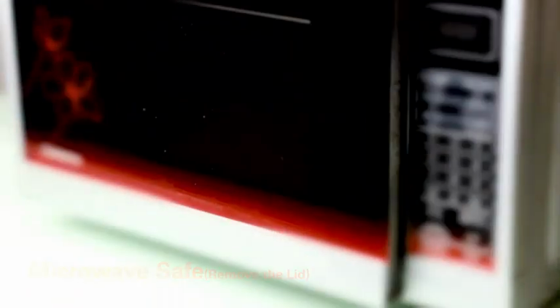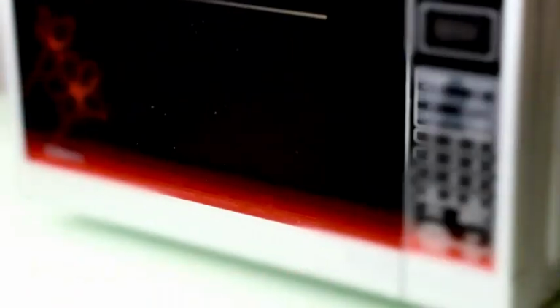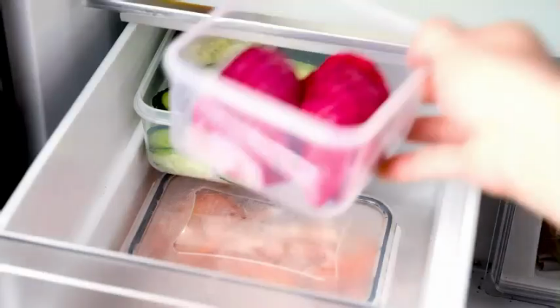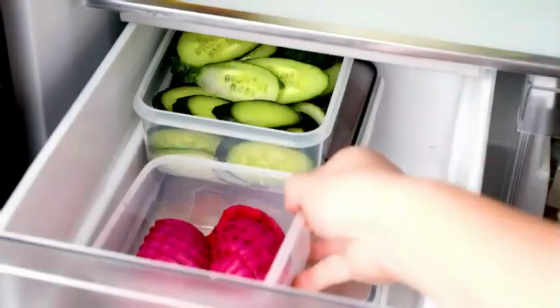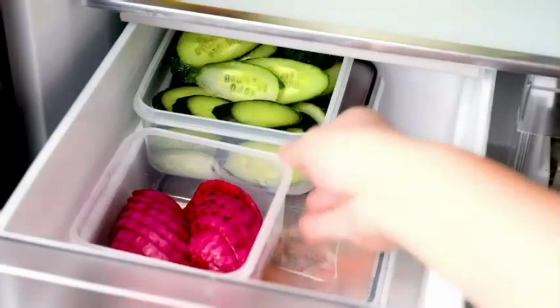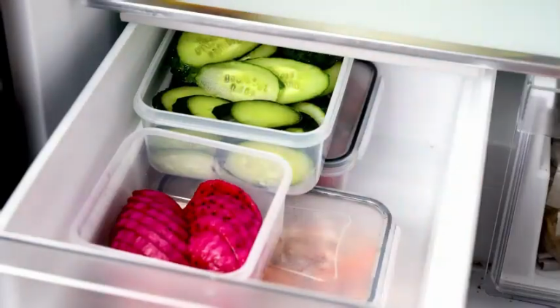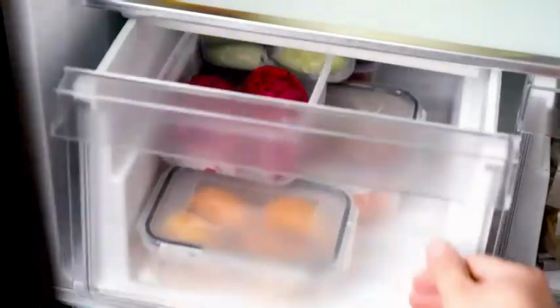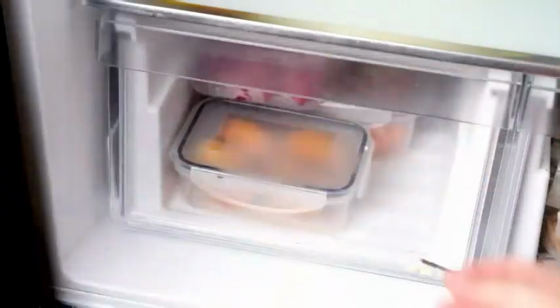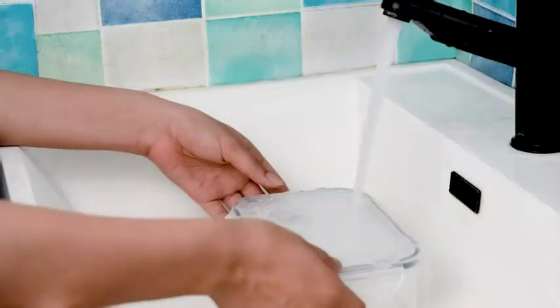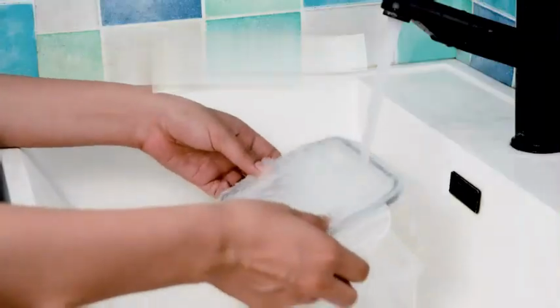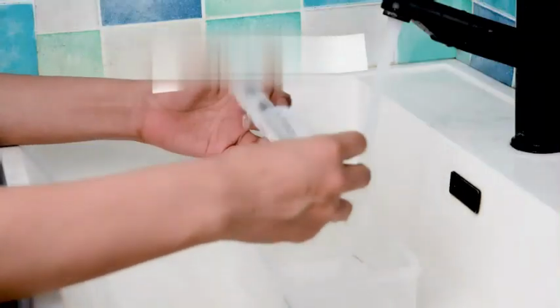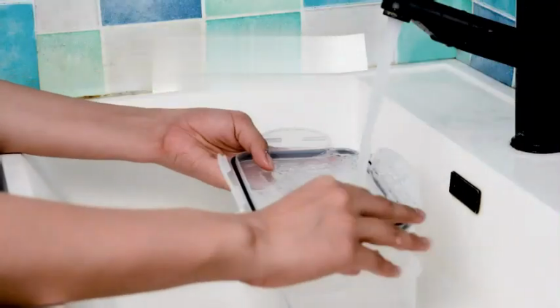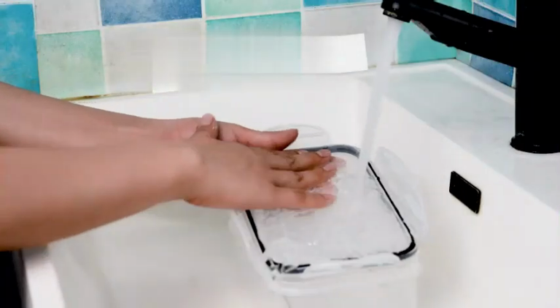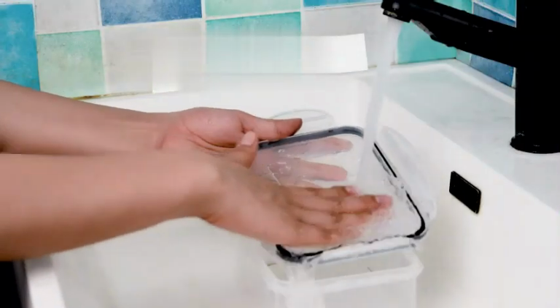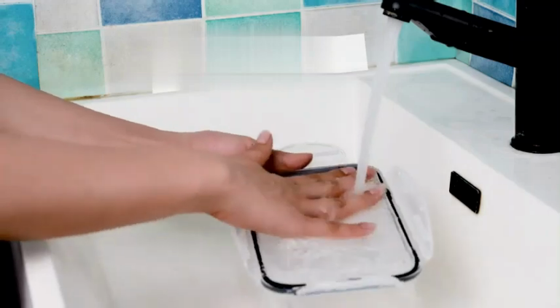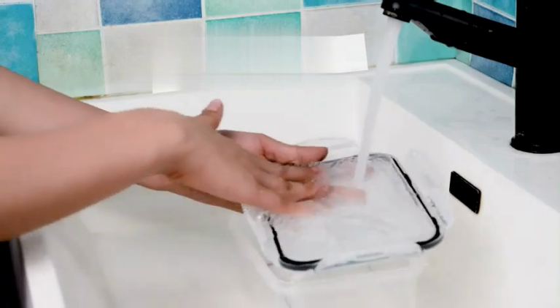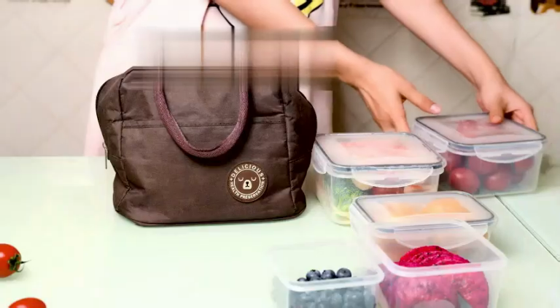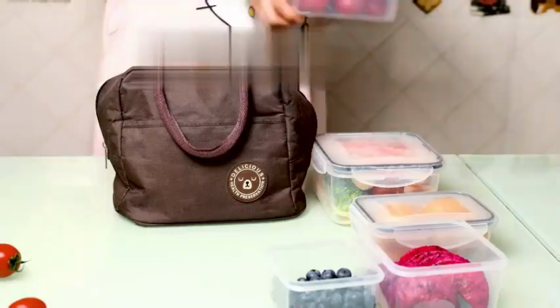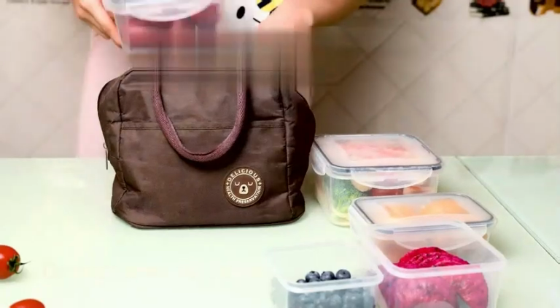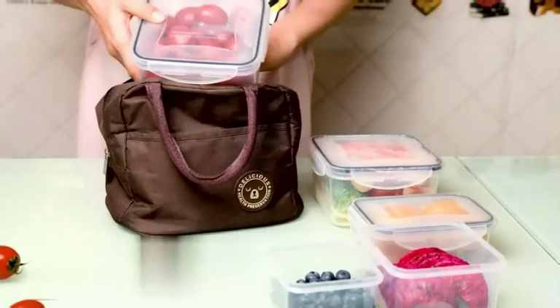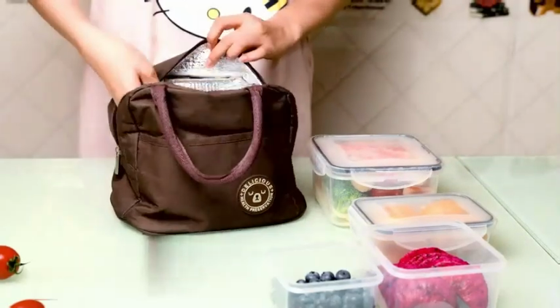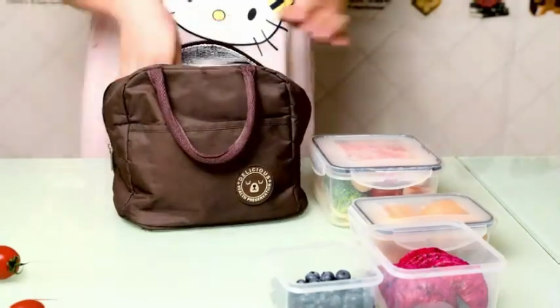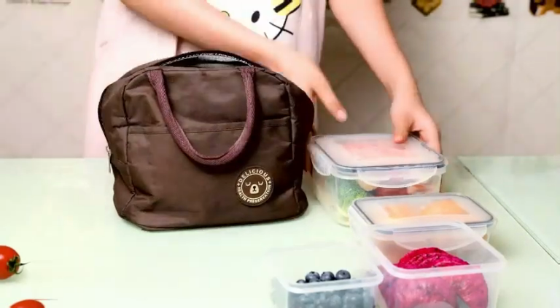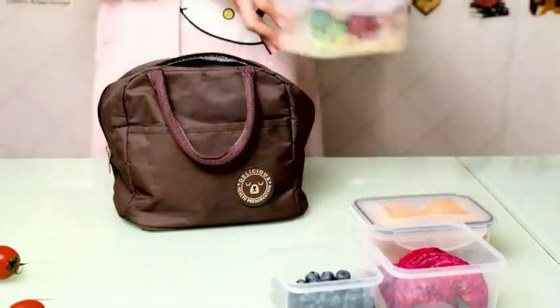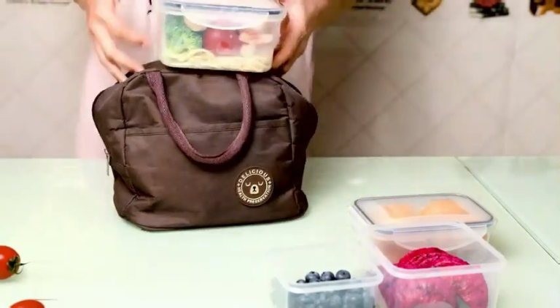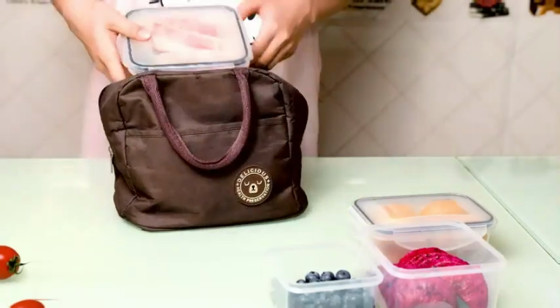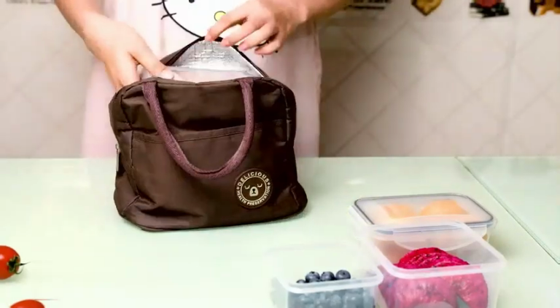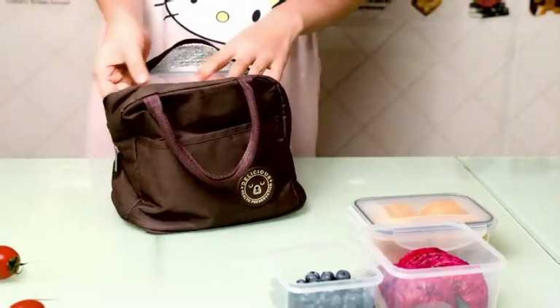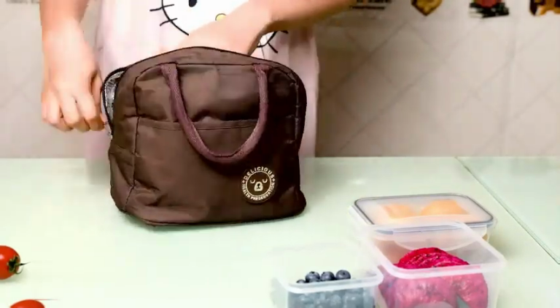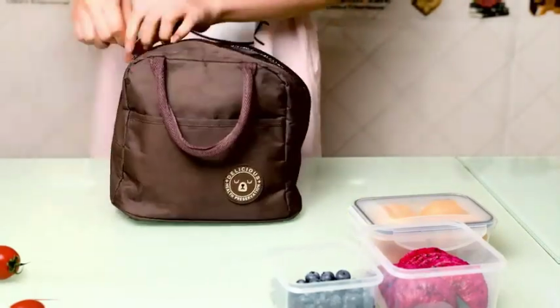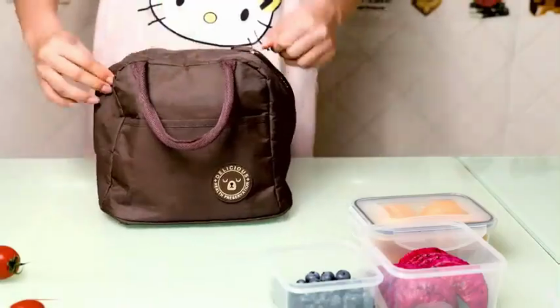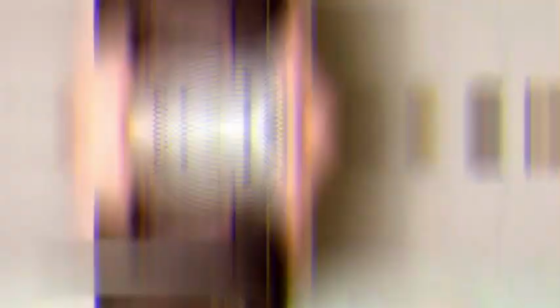The containers are transparent in color, made of plastic, and square in shape. Special features include portable, removable, airtight, stackable, and washable.